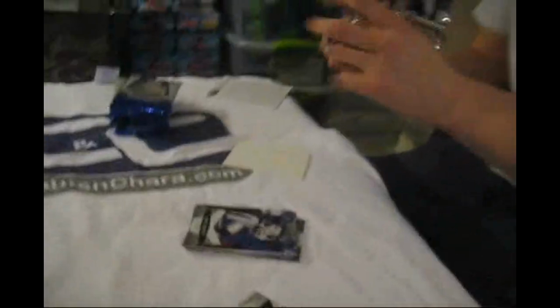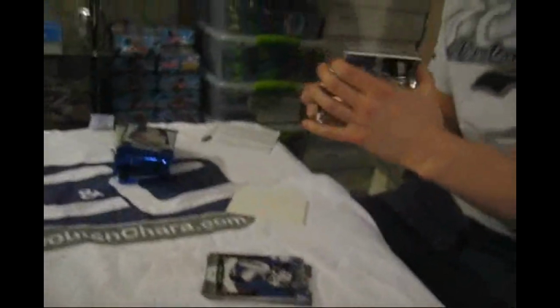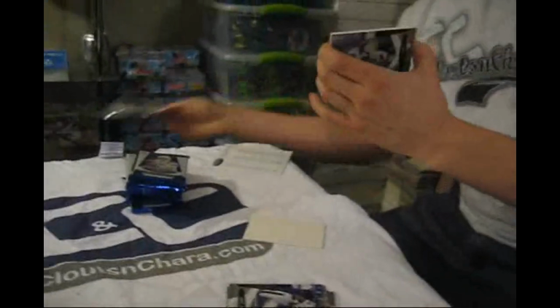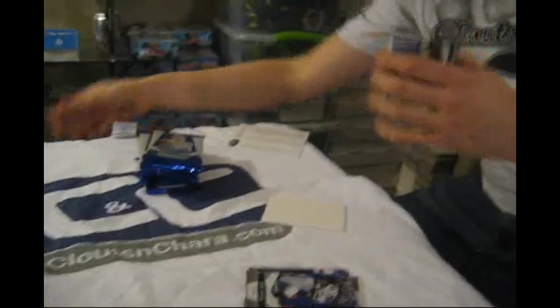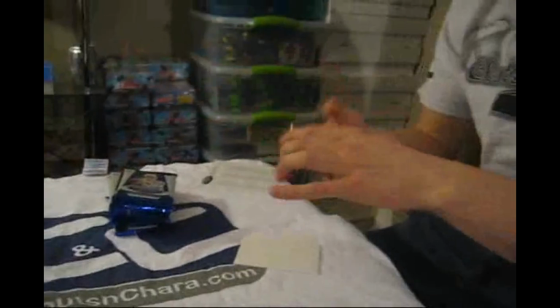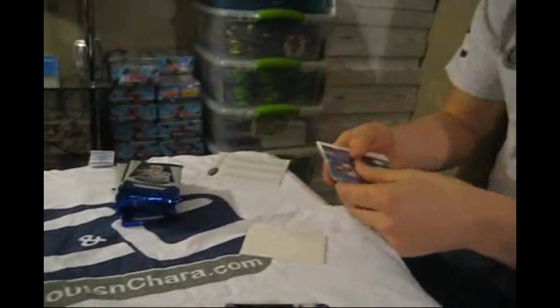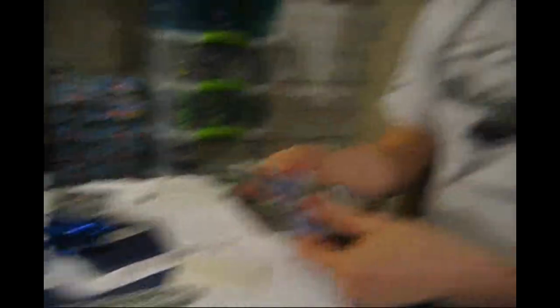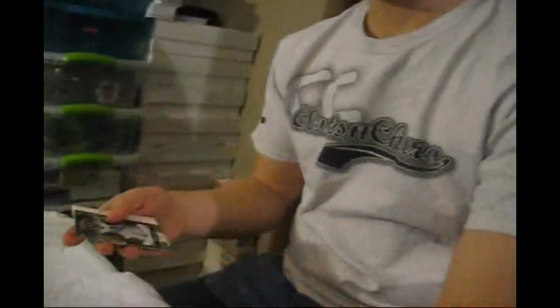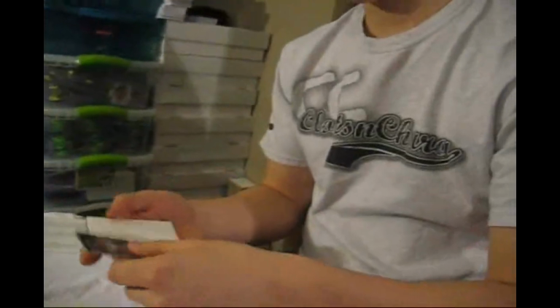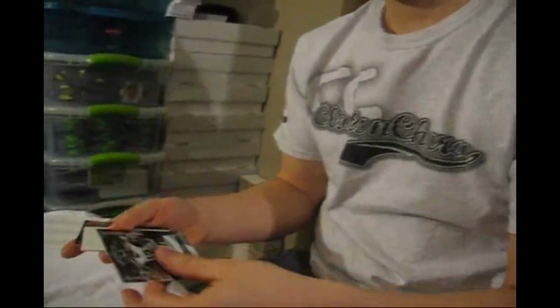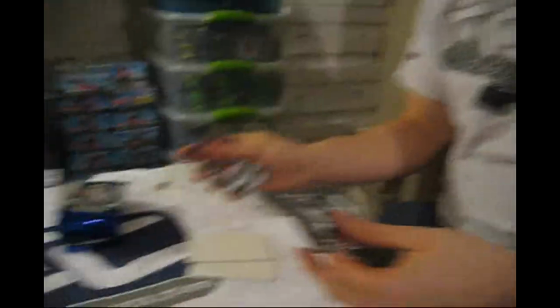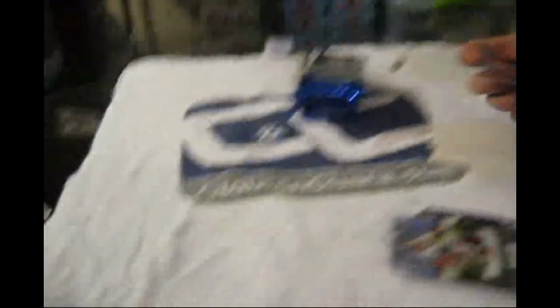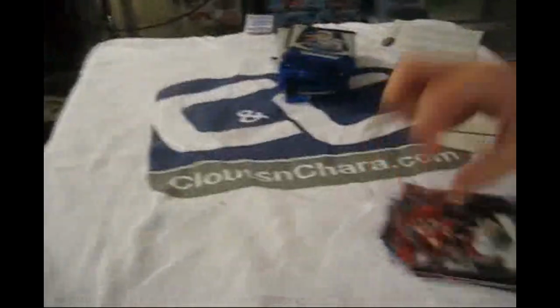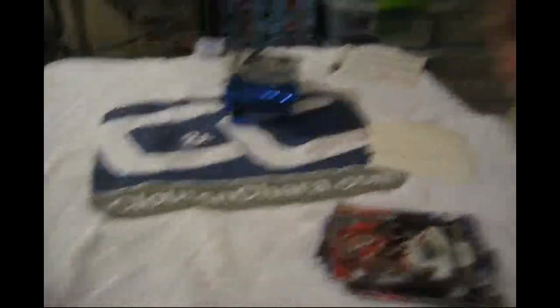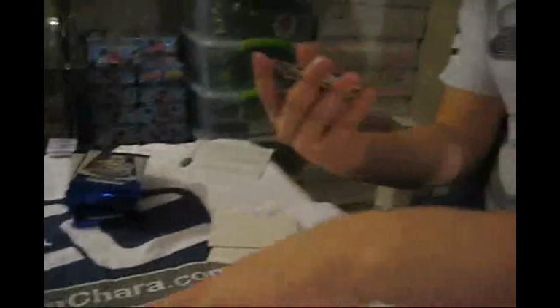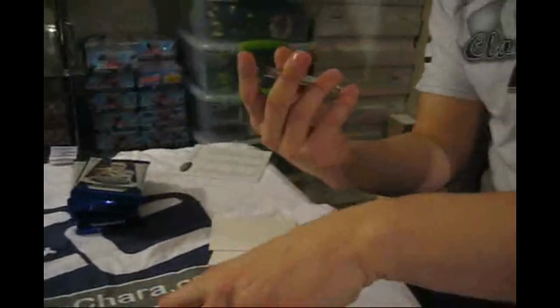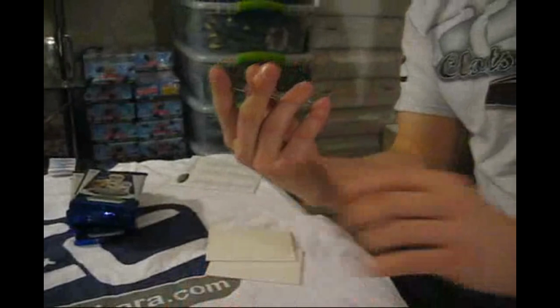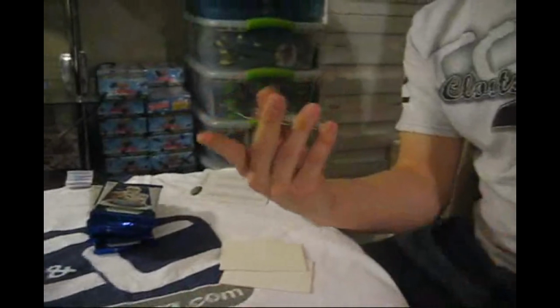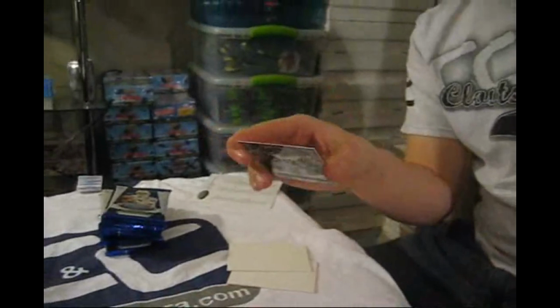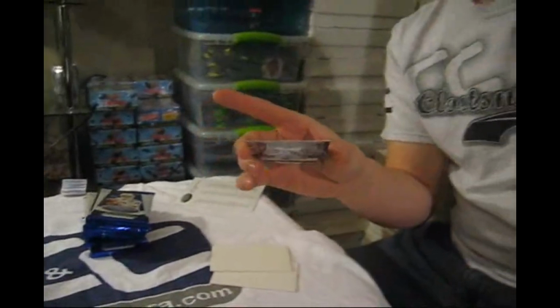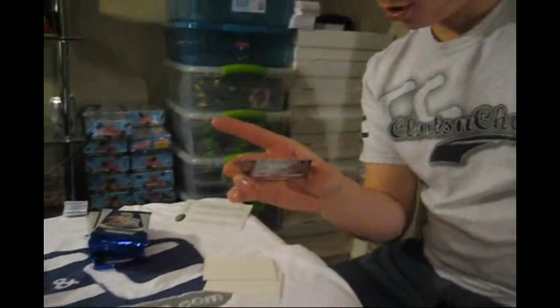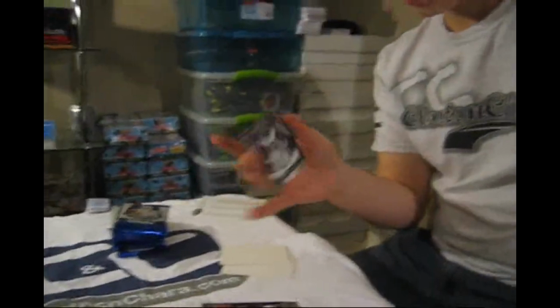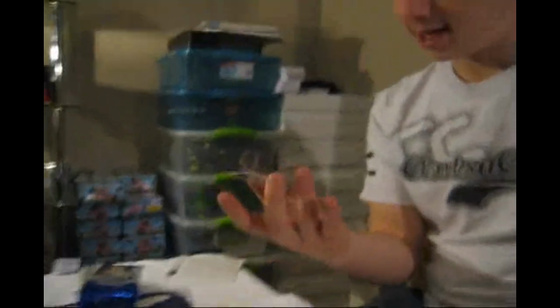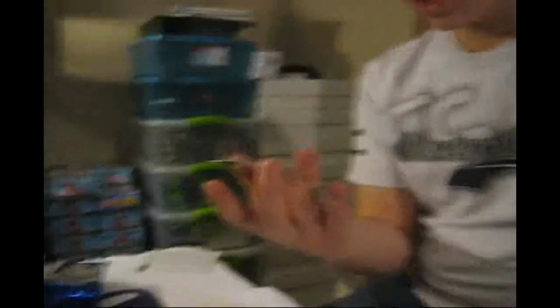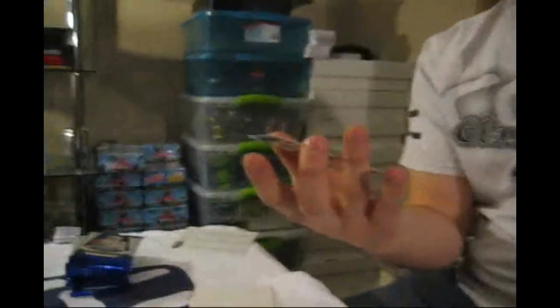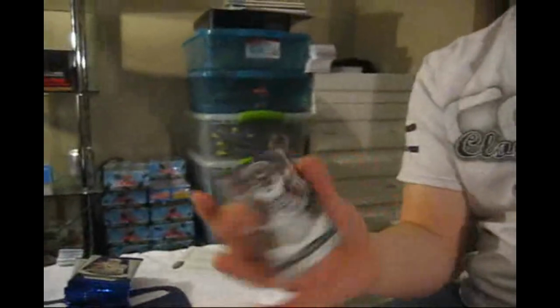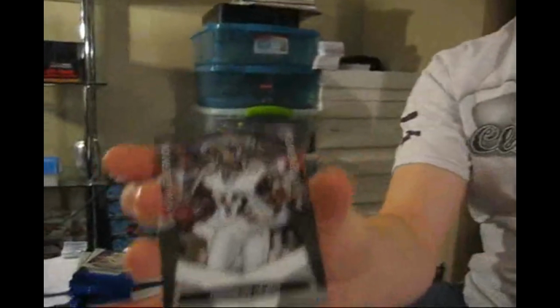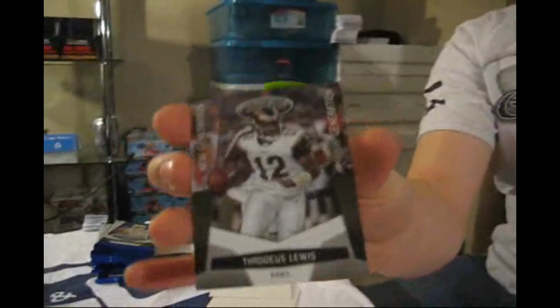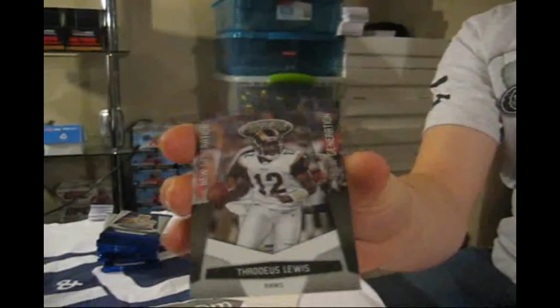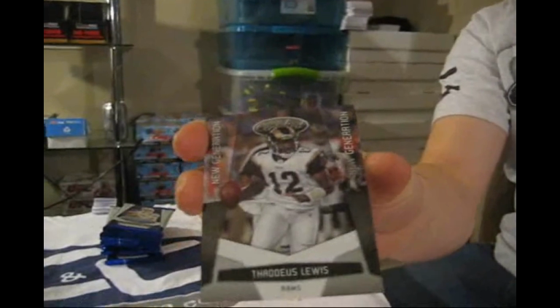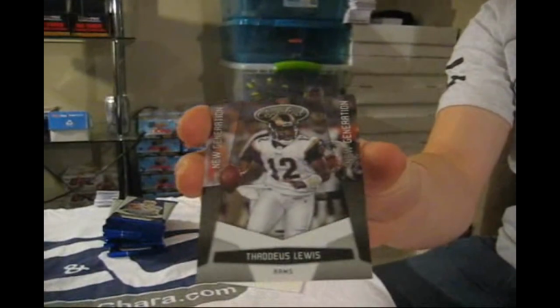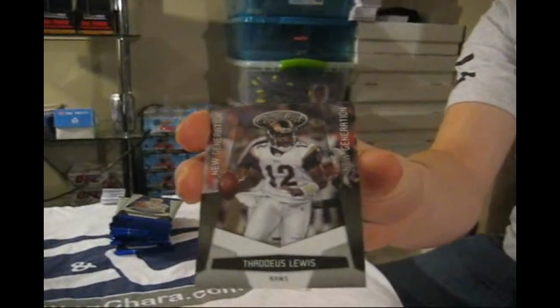Cards will be given away on CloutsnChara.com, or potentially kept — like the shirt says. Next up, New Generation numbered to 999: Thaddeus Lewis.